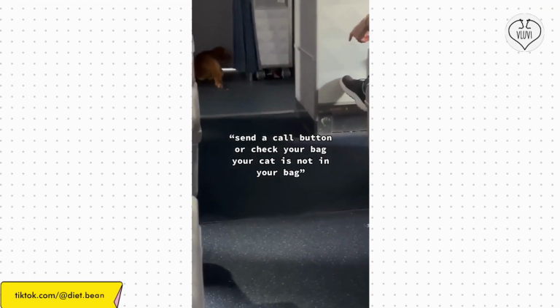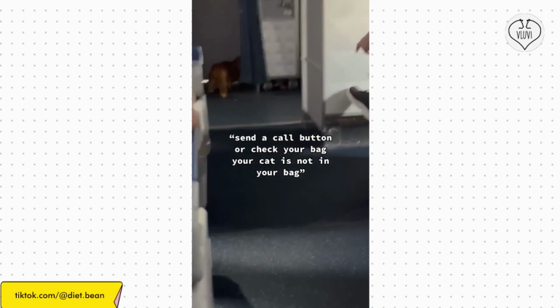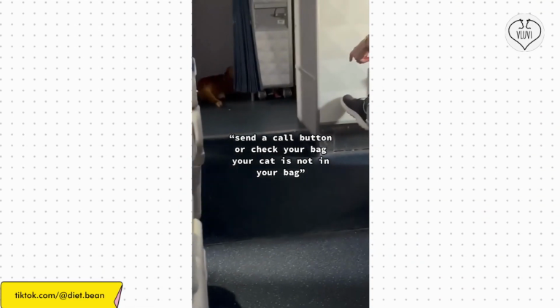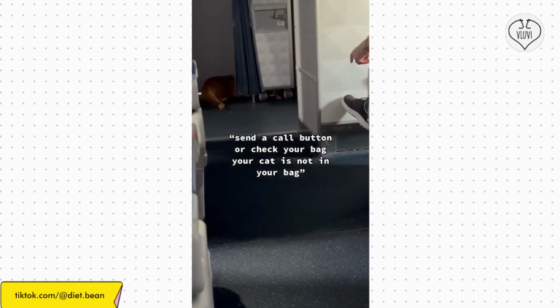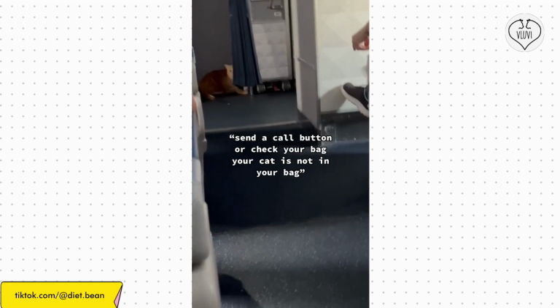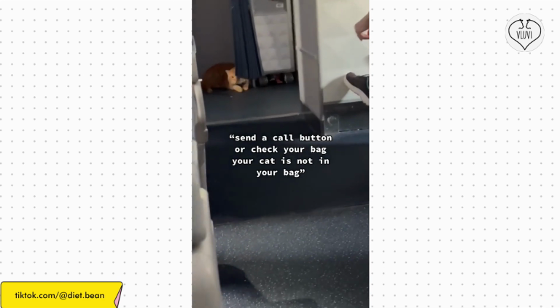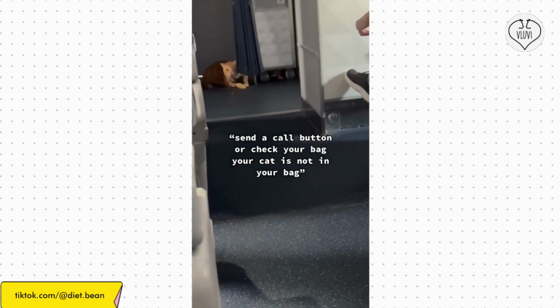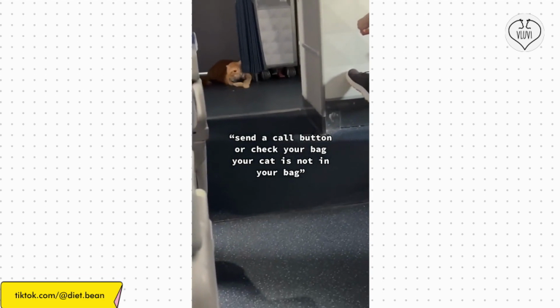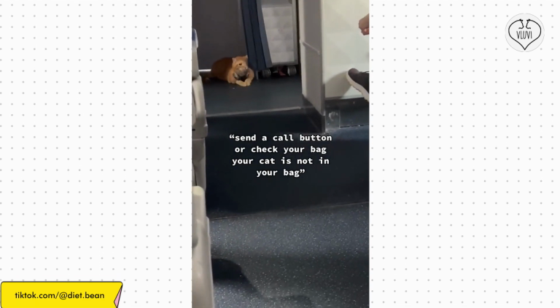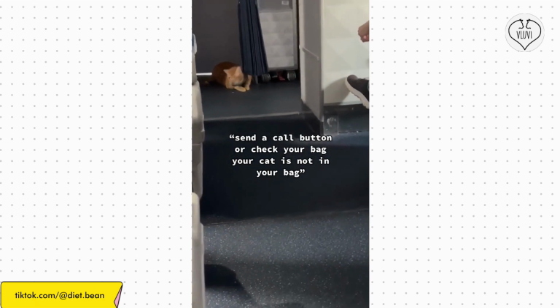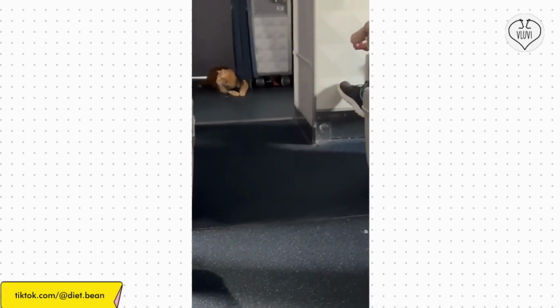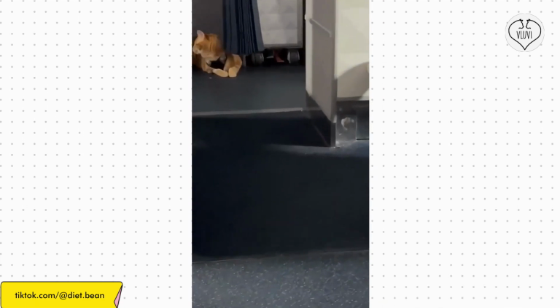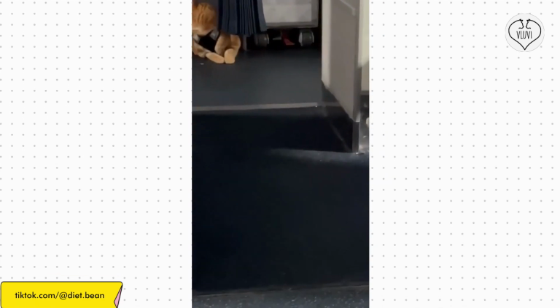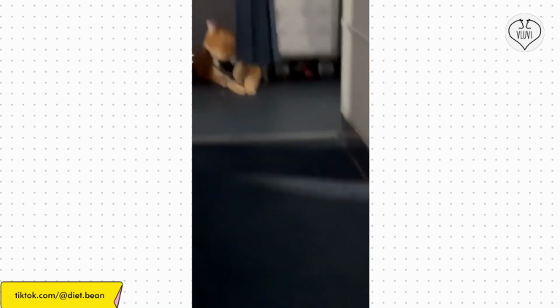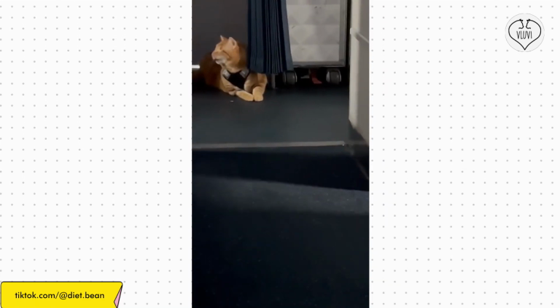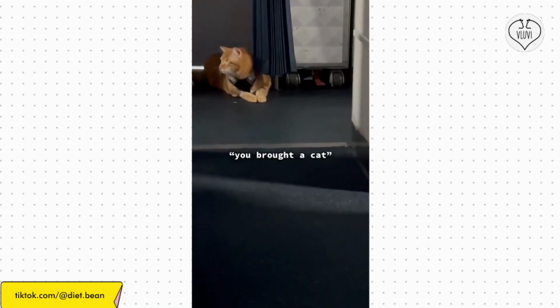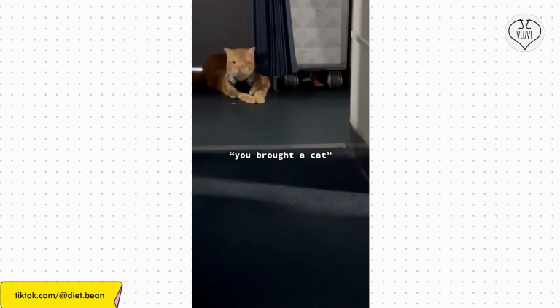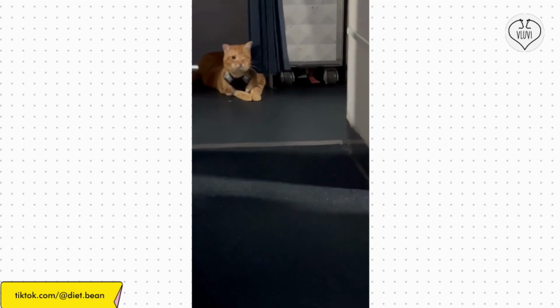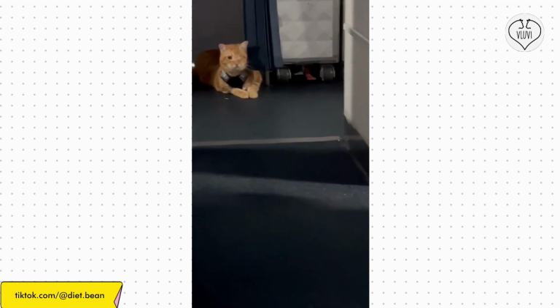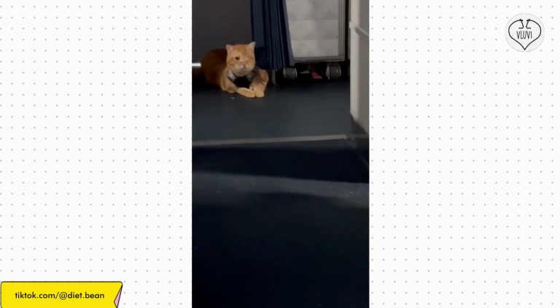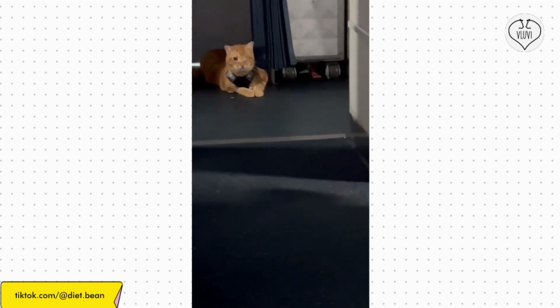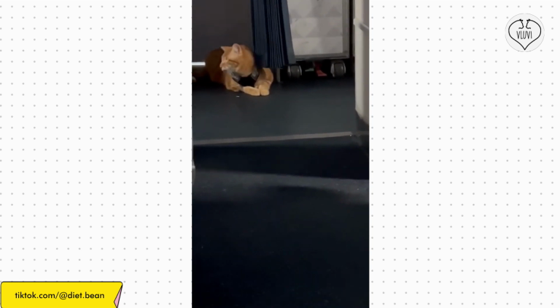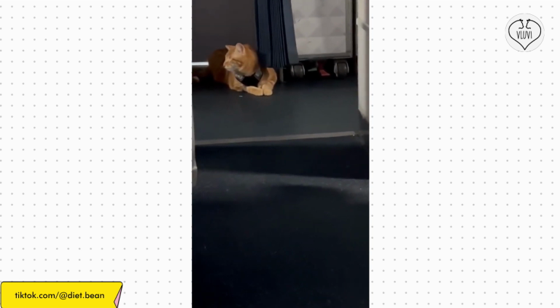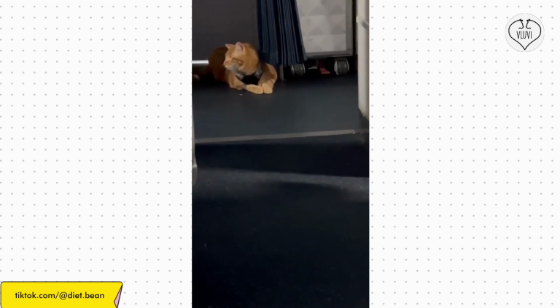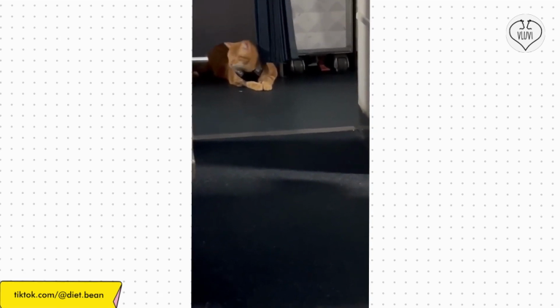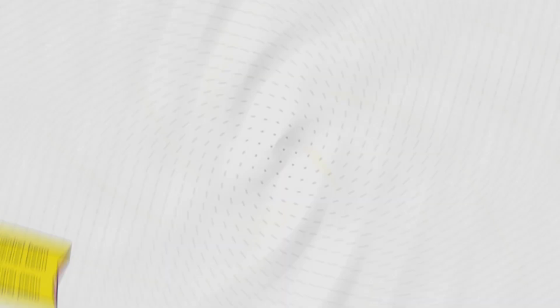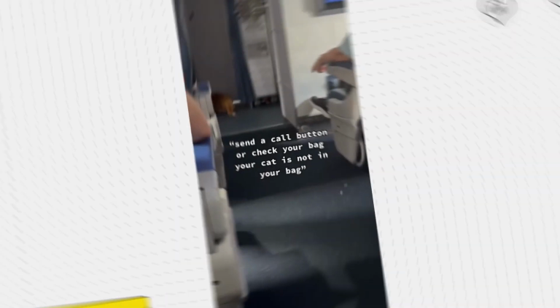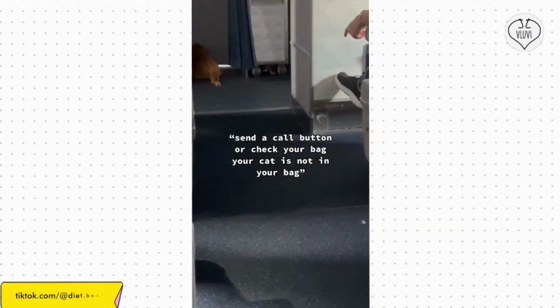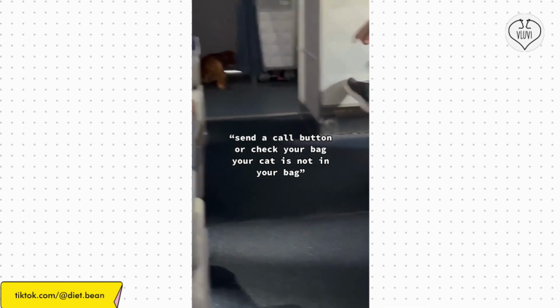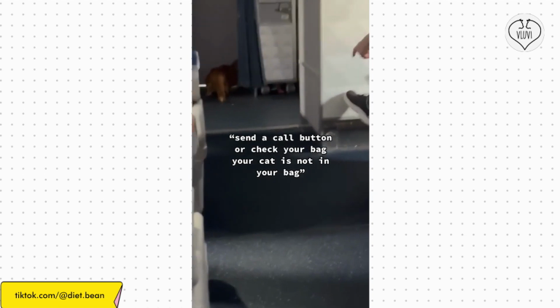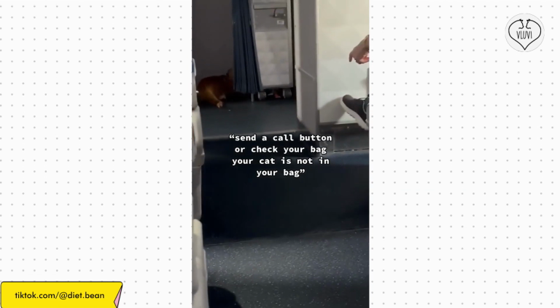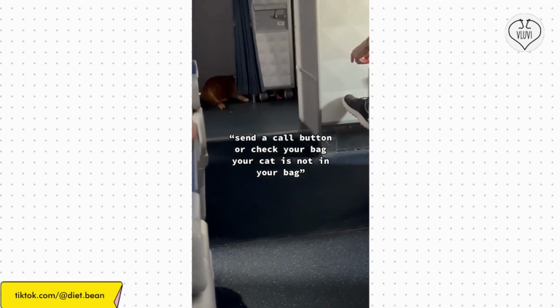Madison Flores, a TikTok user, filmed a ginger cat with one eye that had gotten out of its carrier on a recent Delta trip. An orange cat with one eye that got out of its cage and walked down the aisle of a Delta flight in Denver caused the flight to be late.